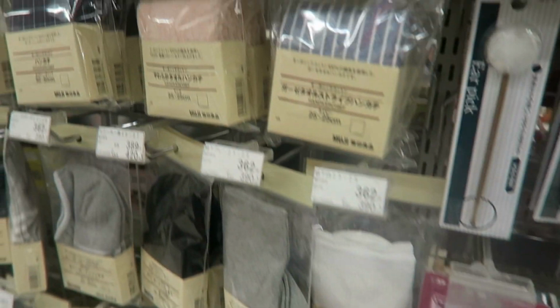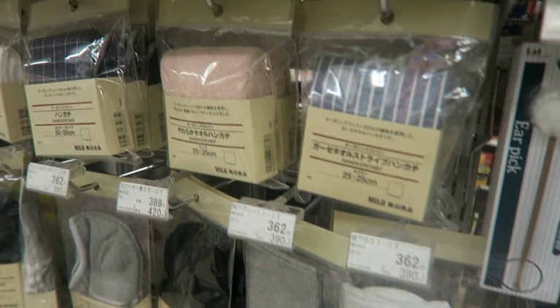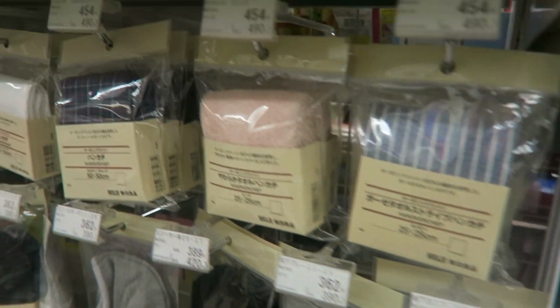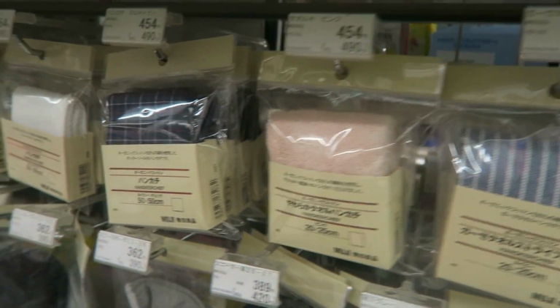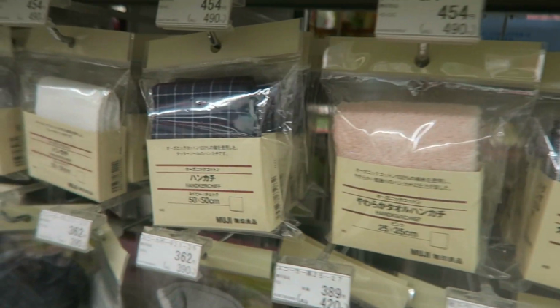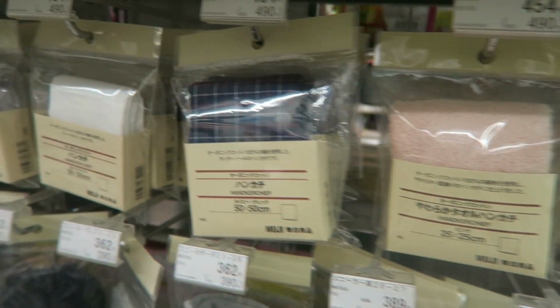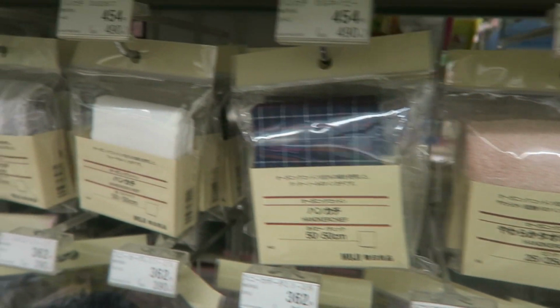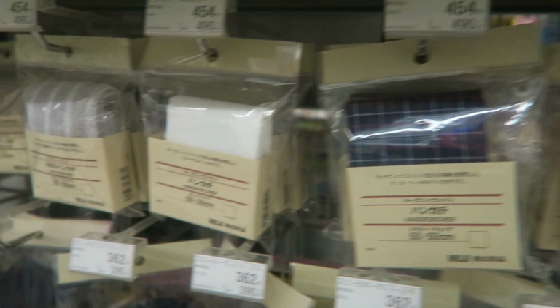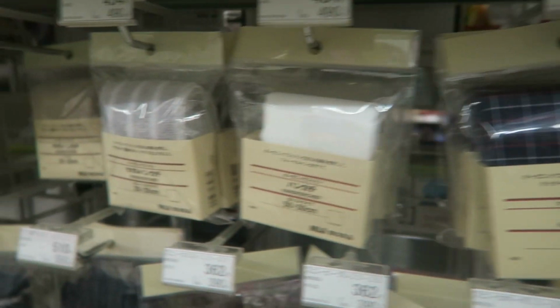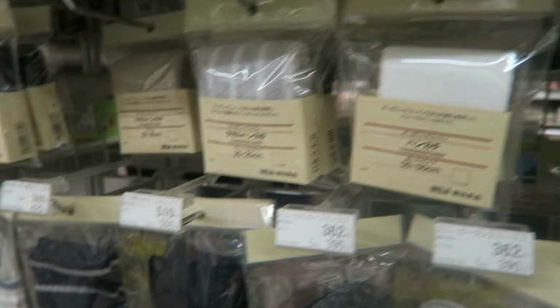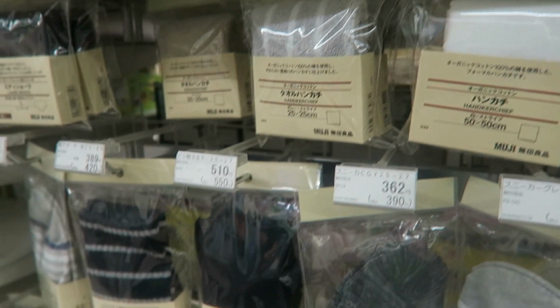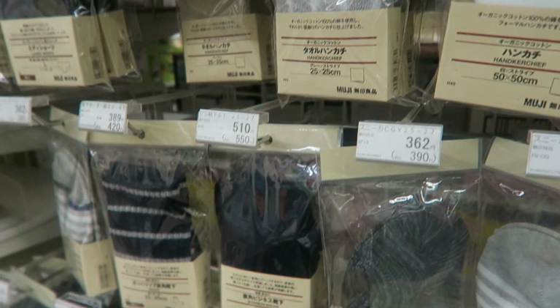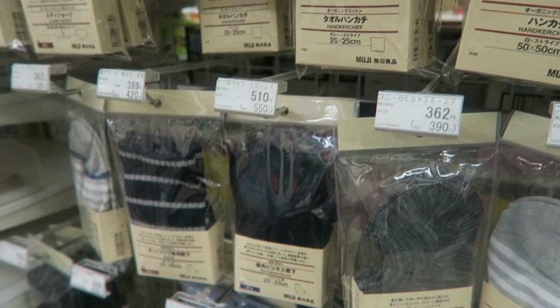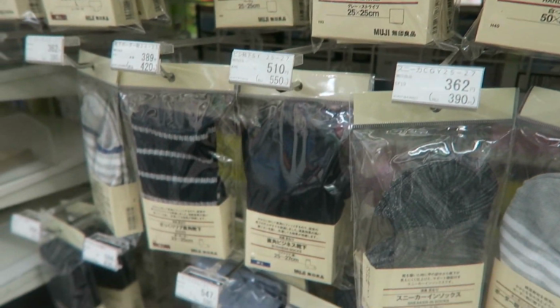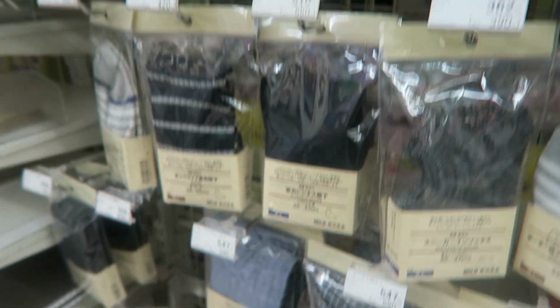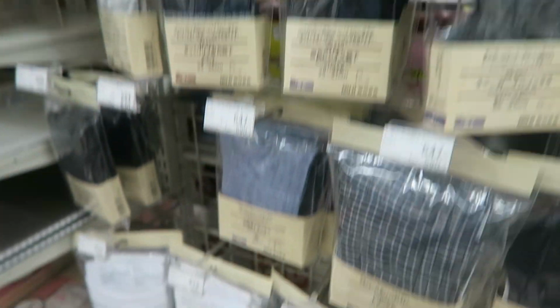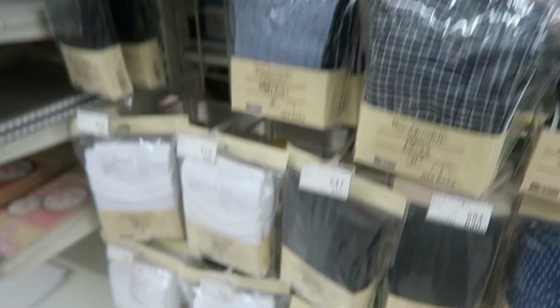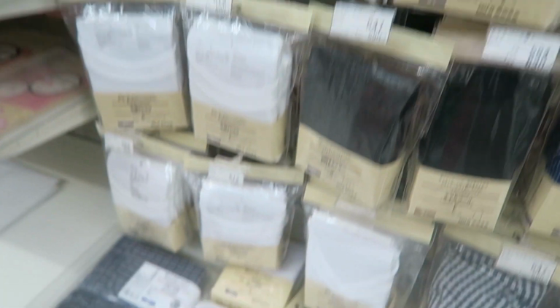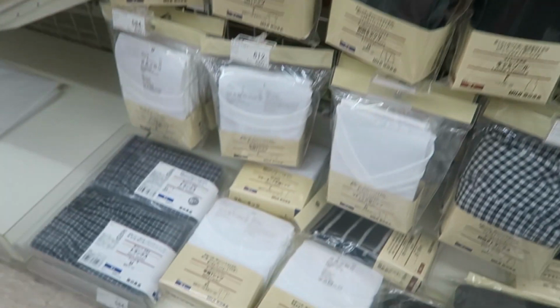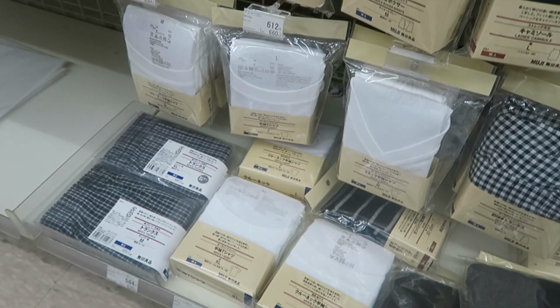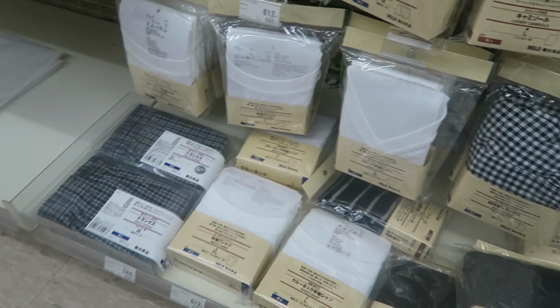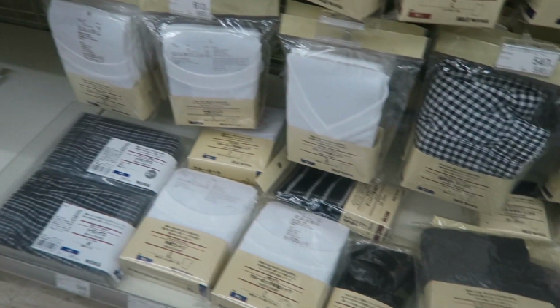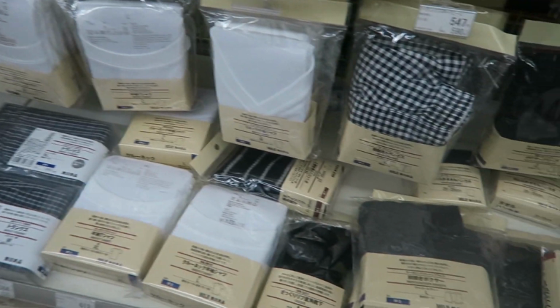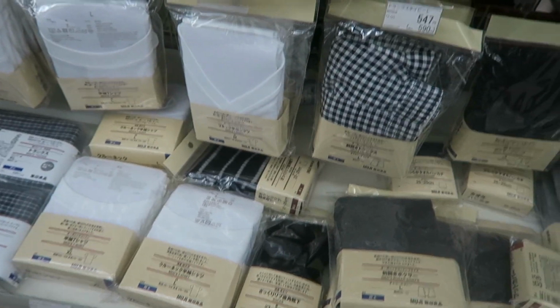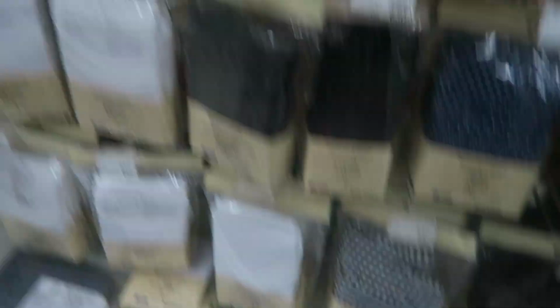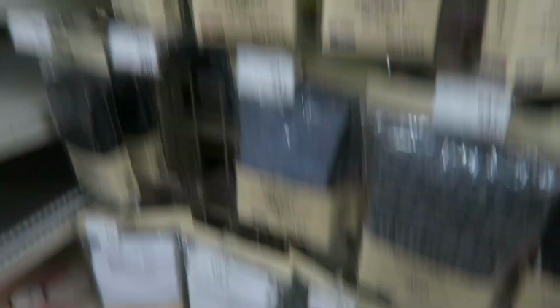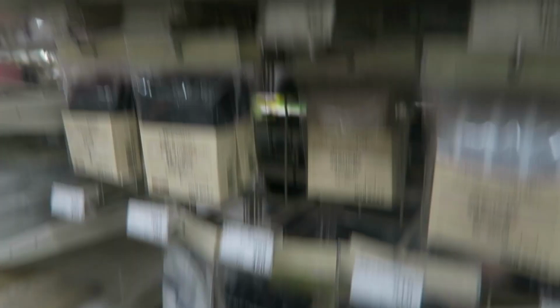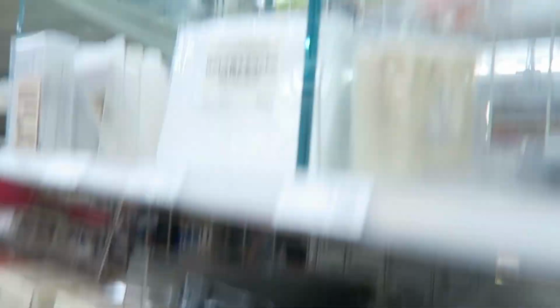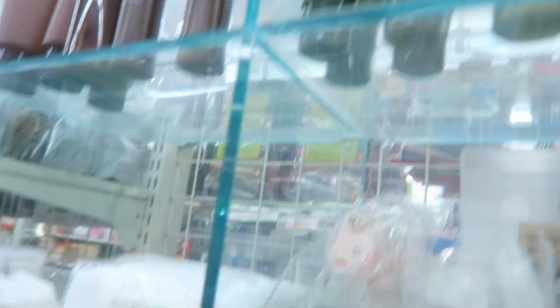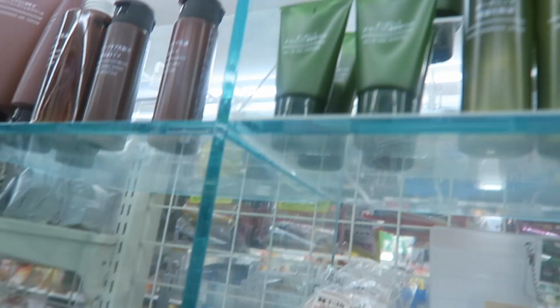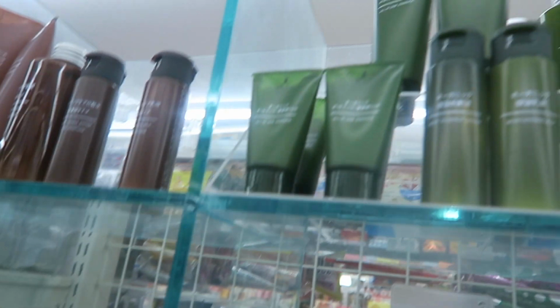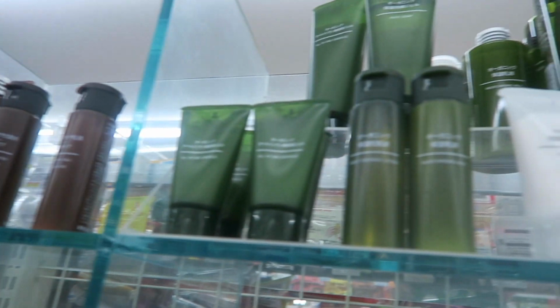They have a Muji section in the store, which I really enjoy looking at. They have socks, shirts, boxers, and shampoo and conditioner.